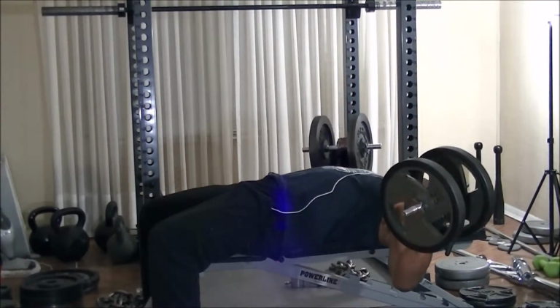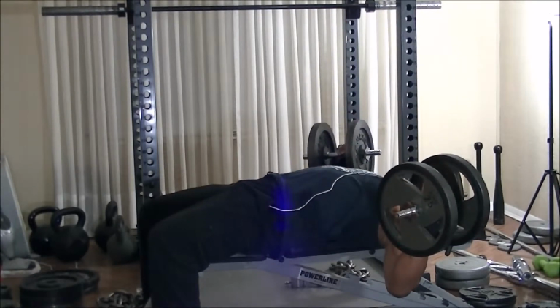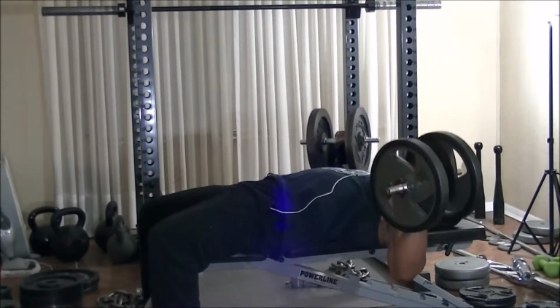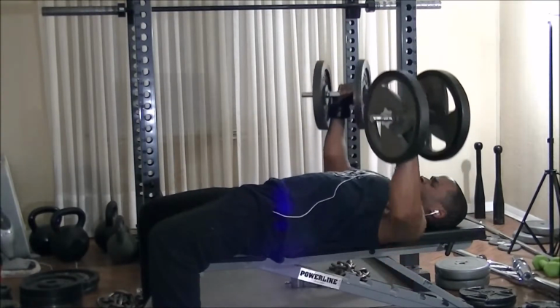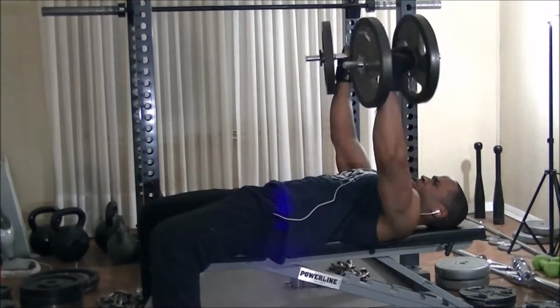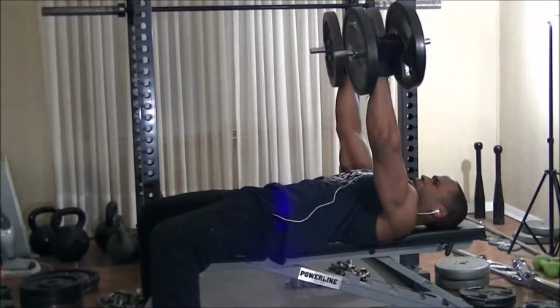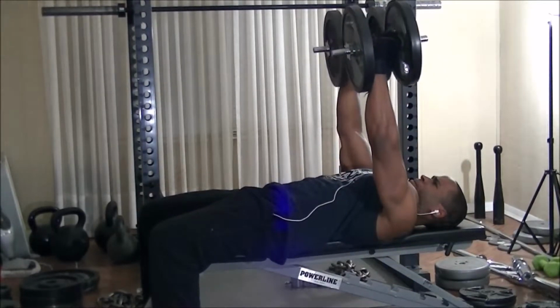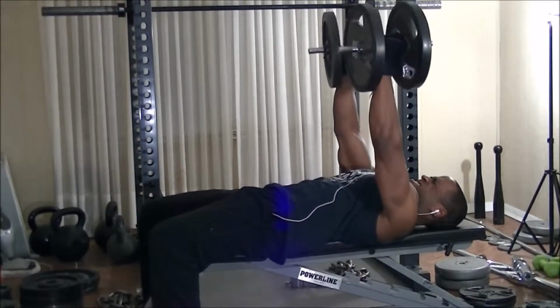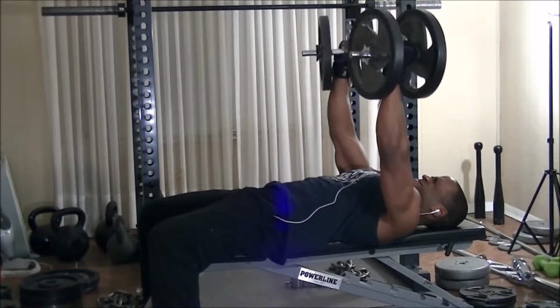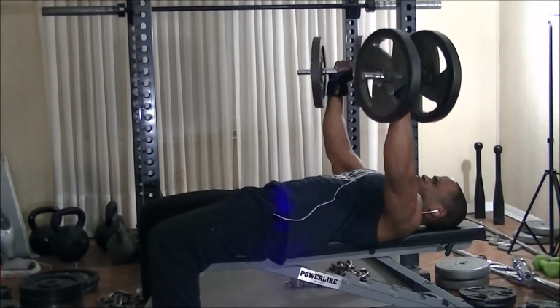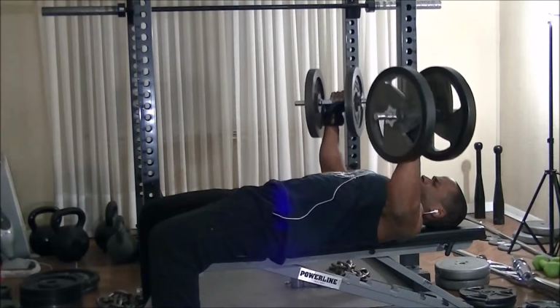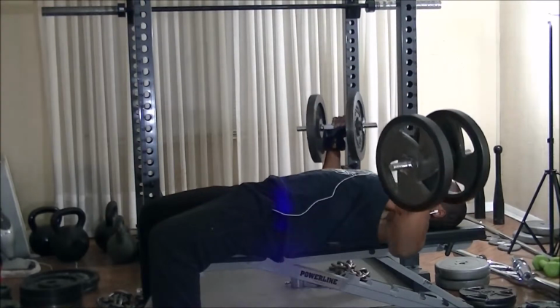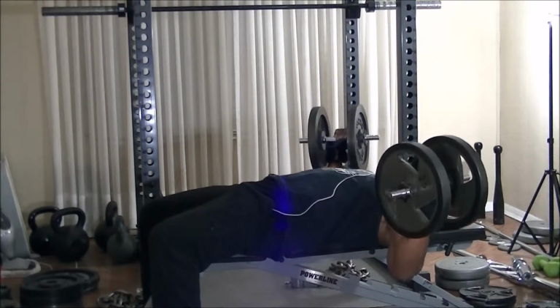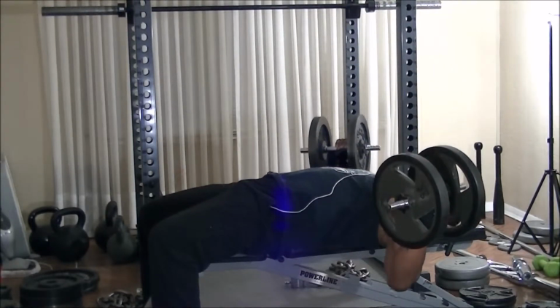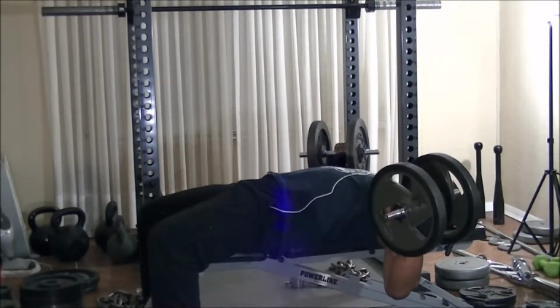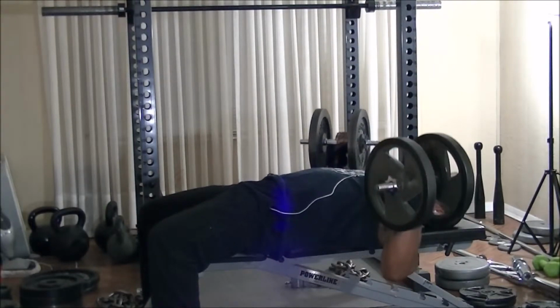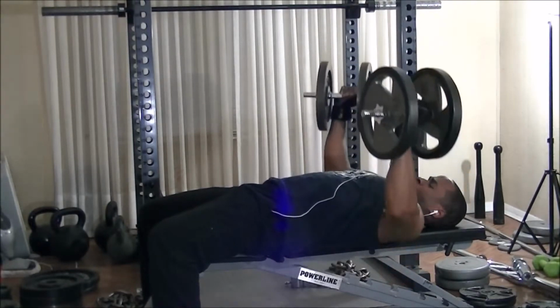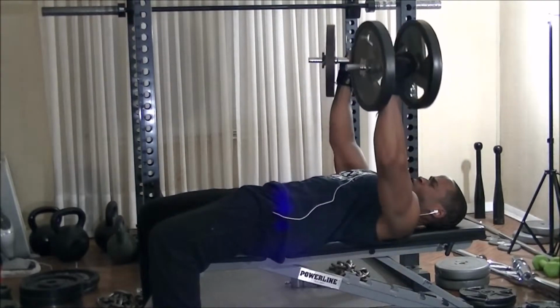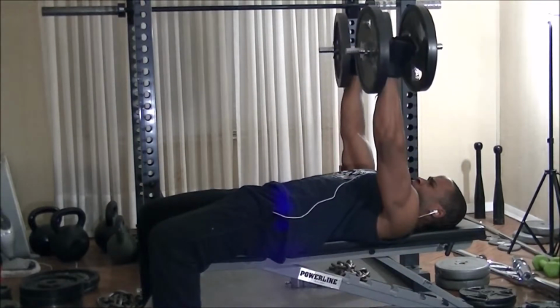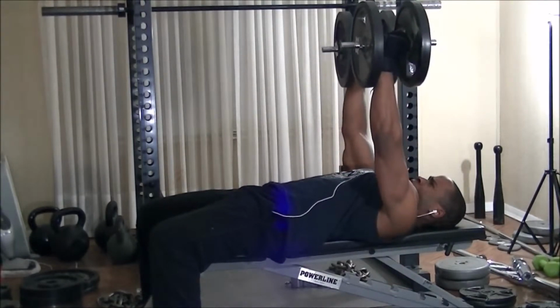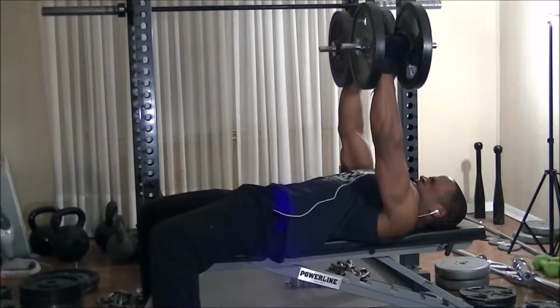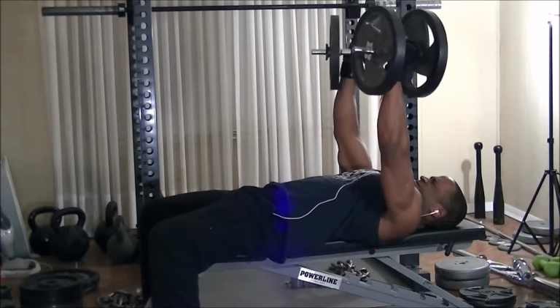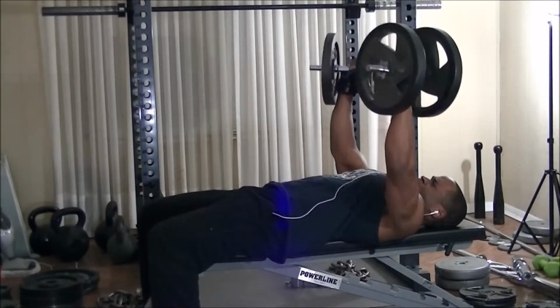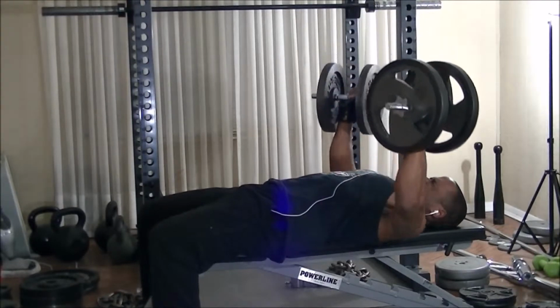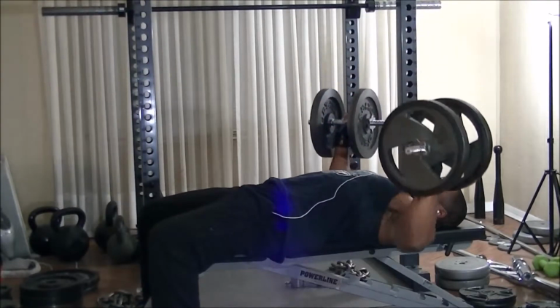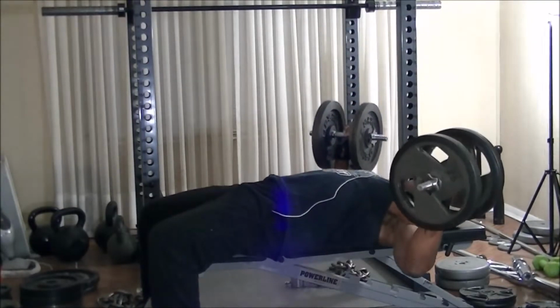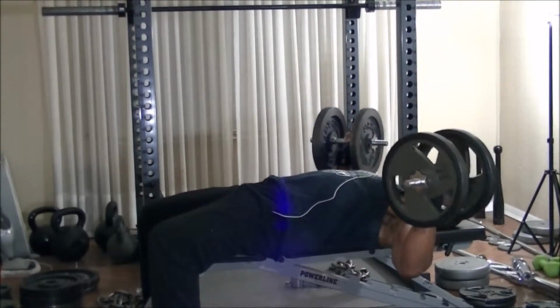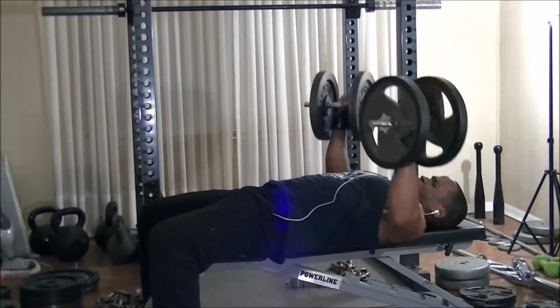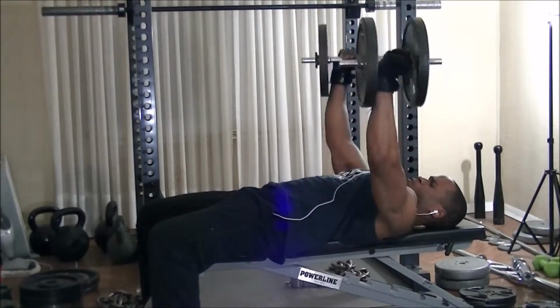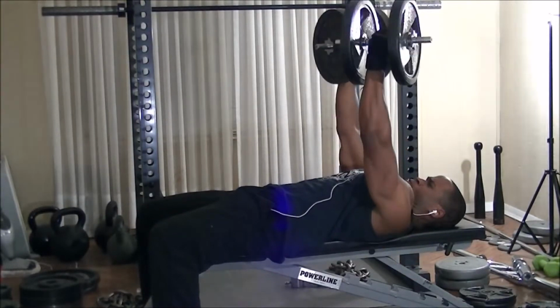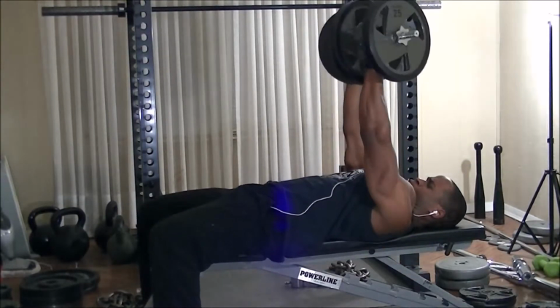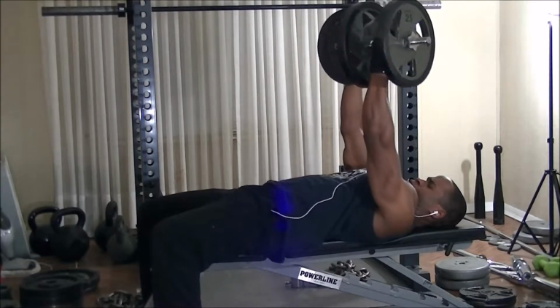I then decided to give the press movements a rest and move on to the dumbbell fly. The same rules apply here — I try to get as many reps as possible within a 4-minute interval. I figured I'd use the same weight I normally use on a regular basis since I tend to go higher on this exercise anyway.